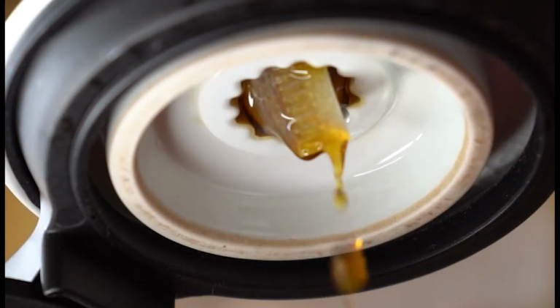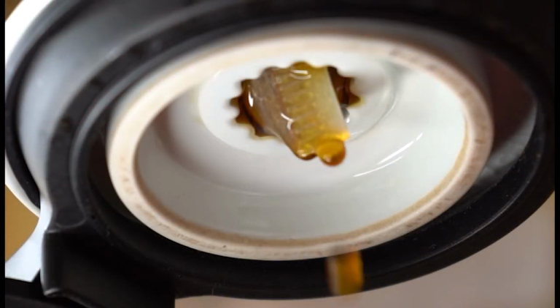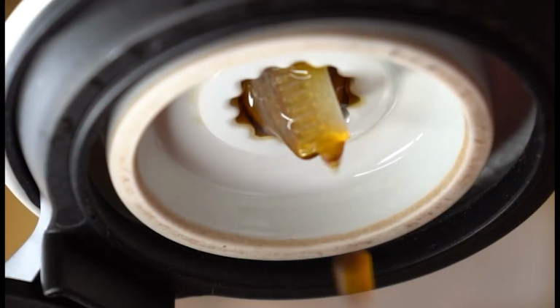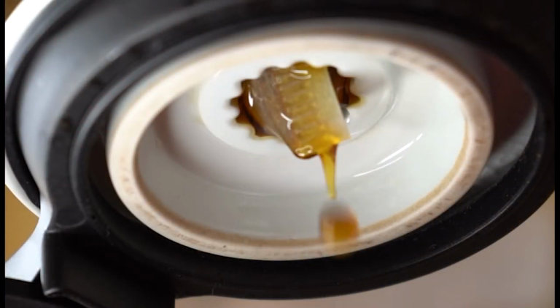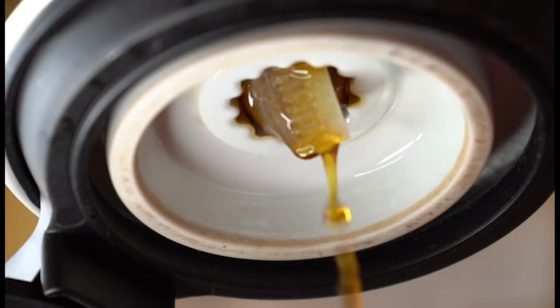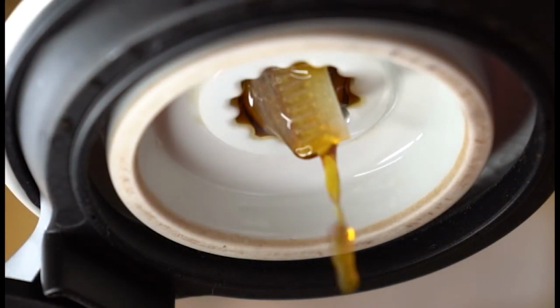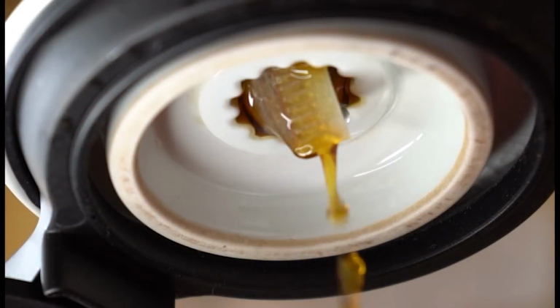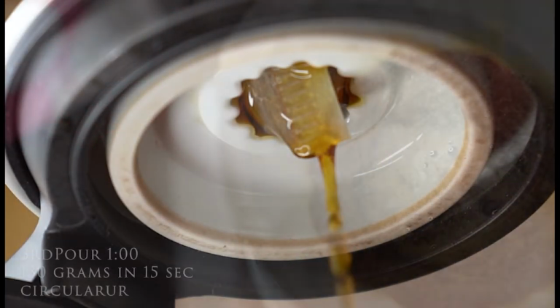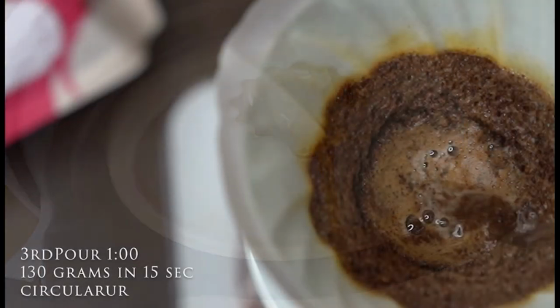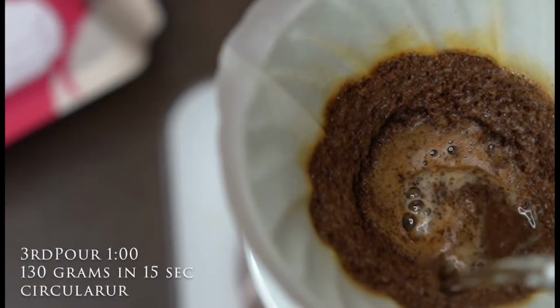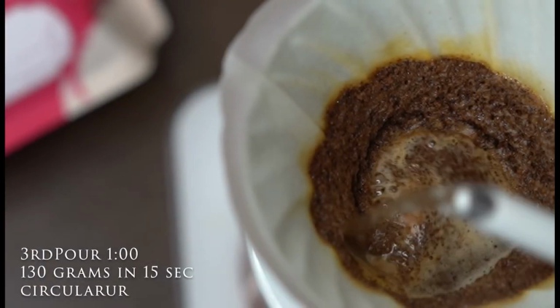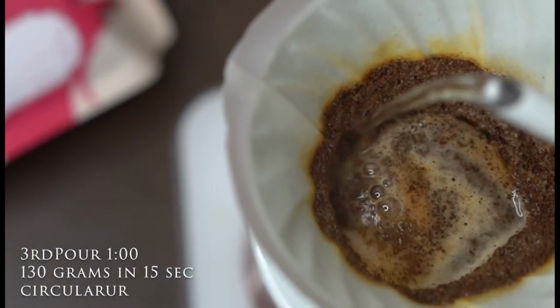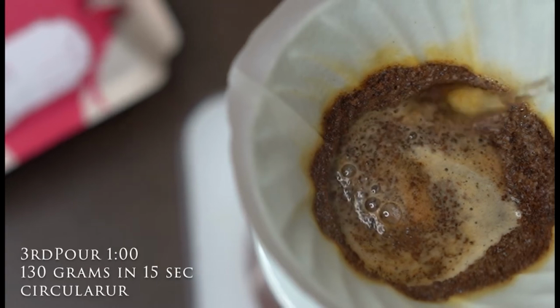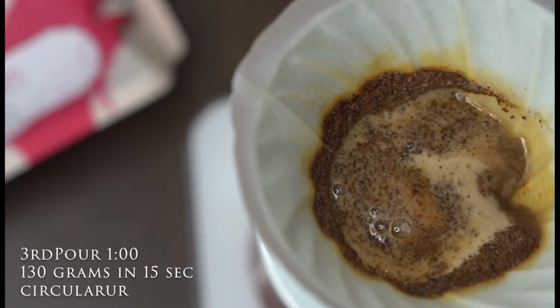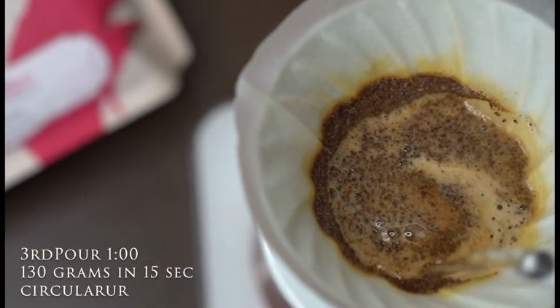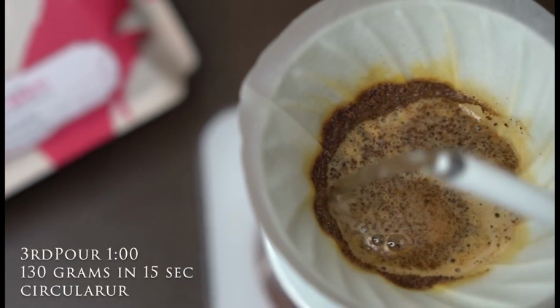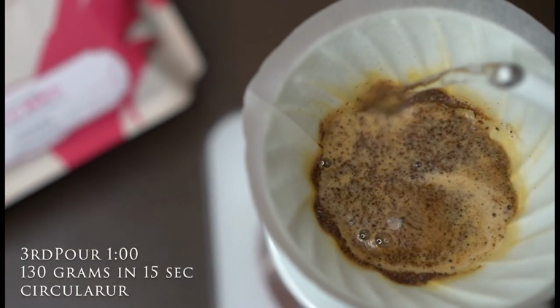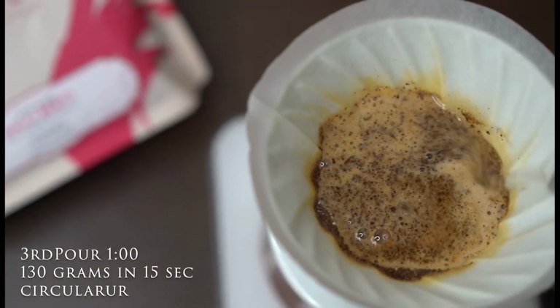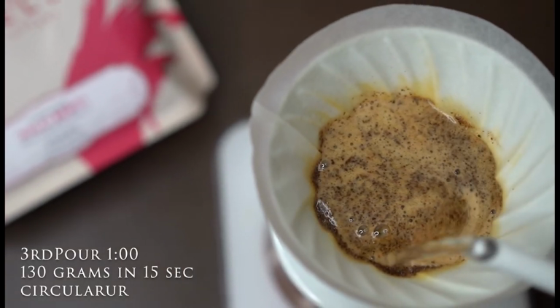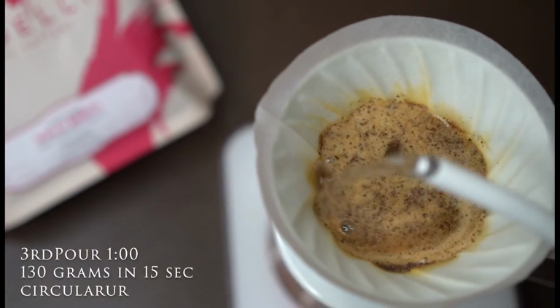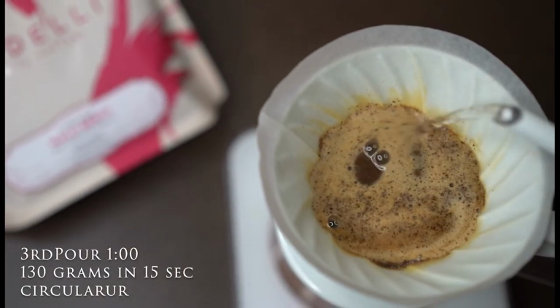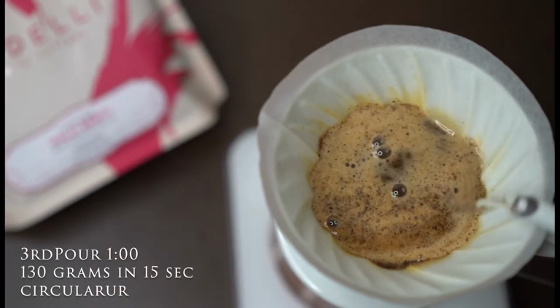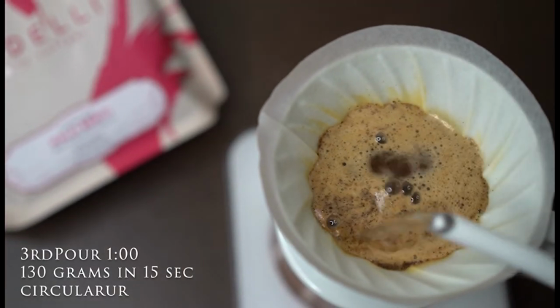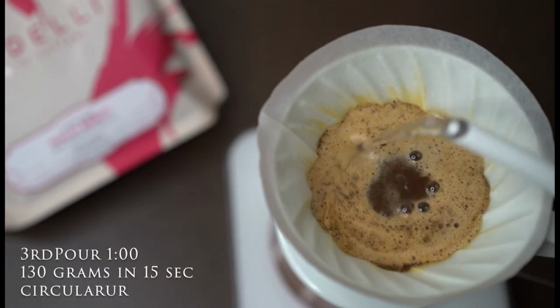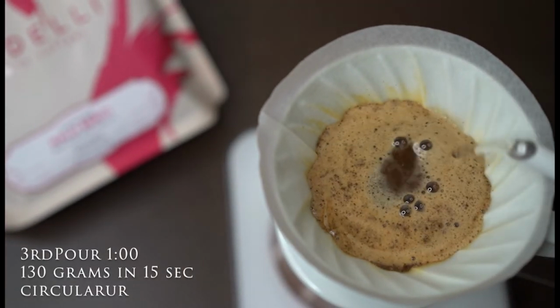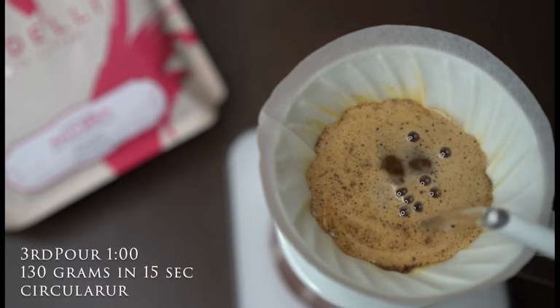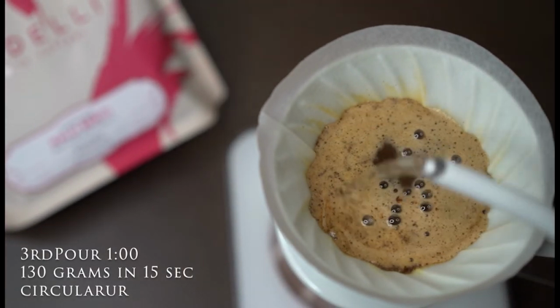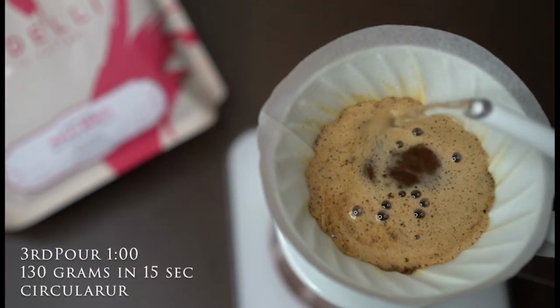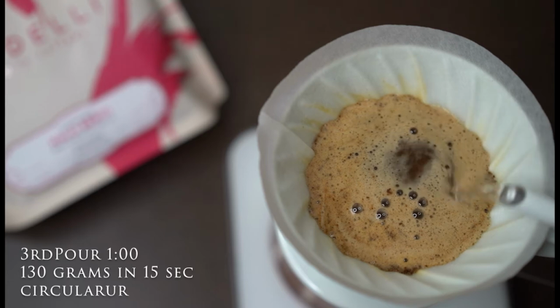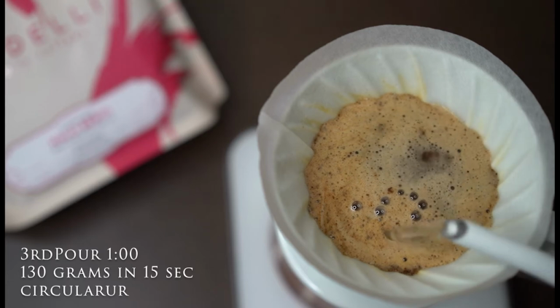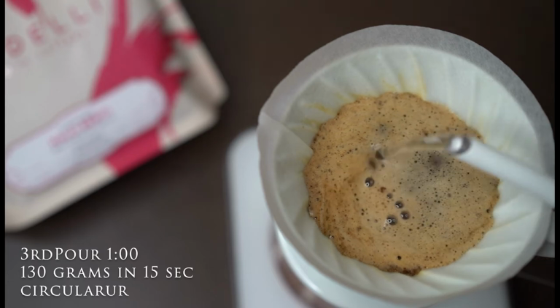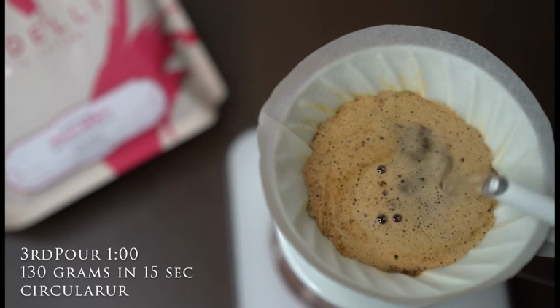Pour 3 starting at 1 minute: the last 130 grams over 15 seconds in circular pouring, resulting in a balanced, multi-layered and clean cup.